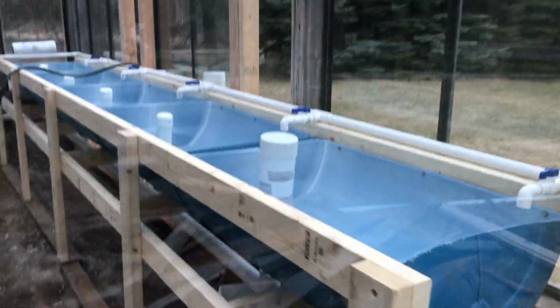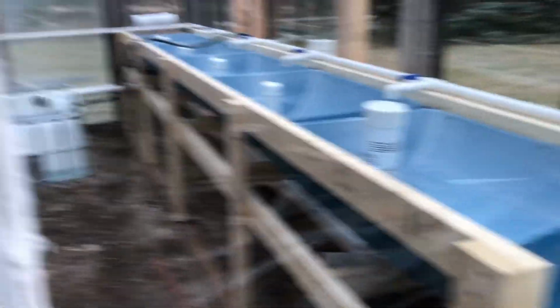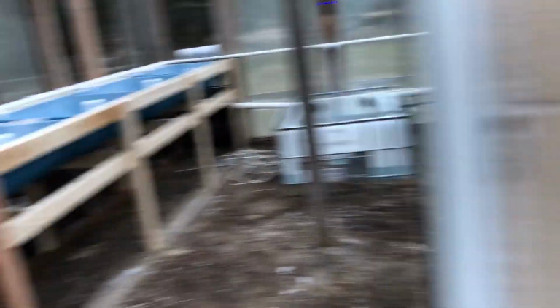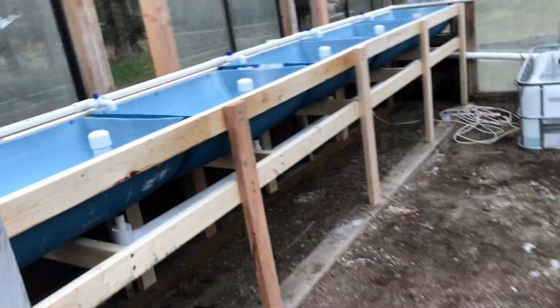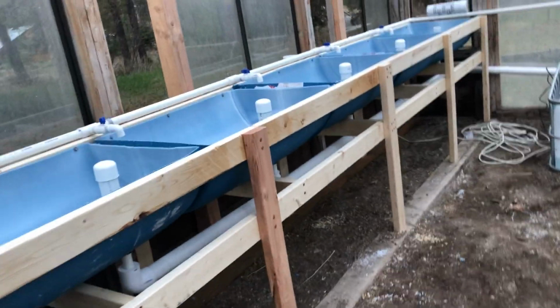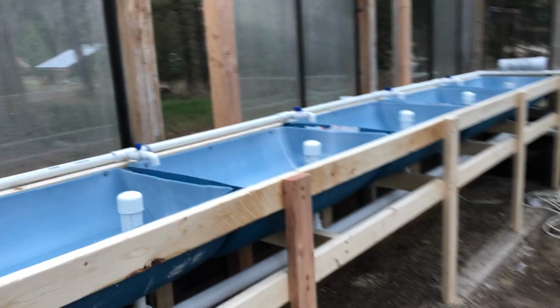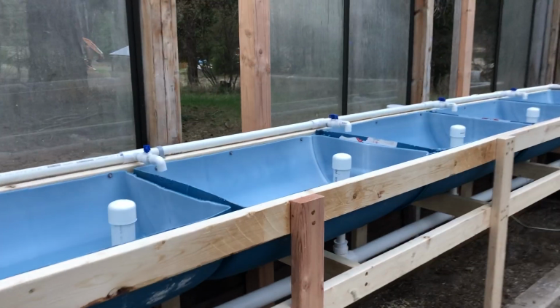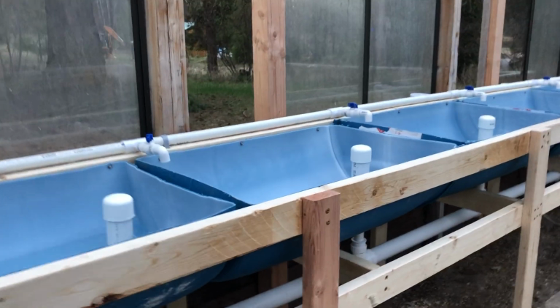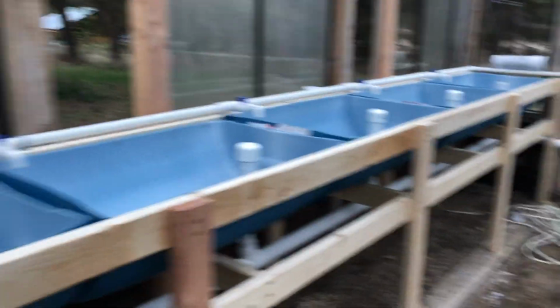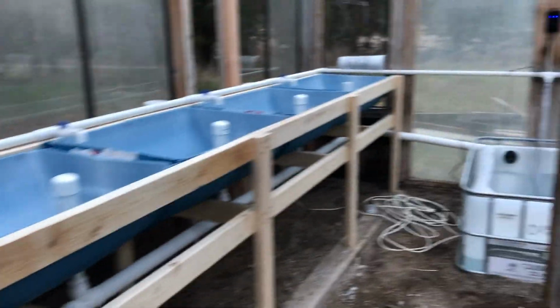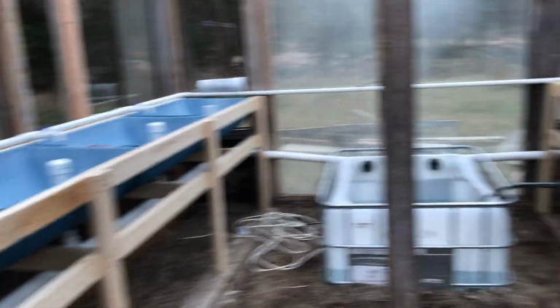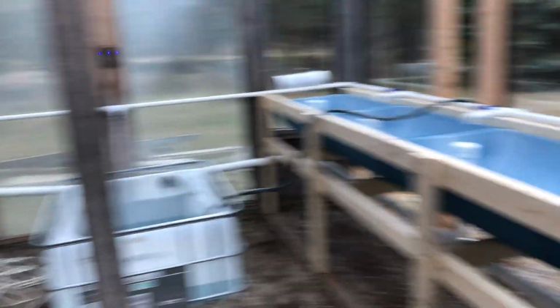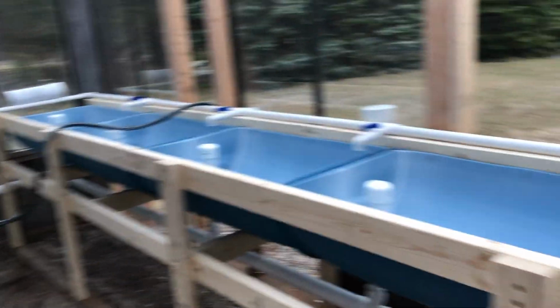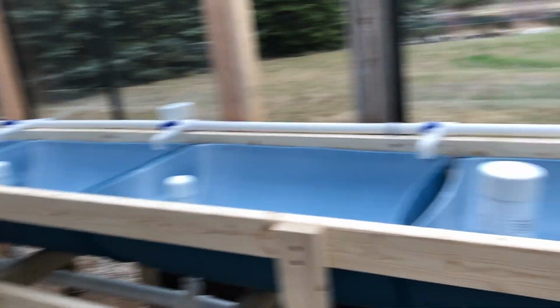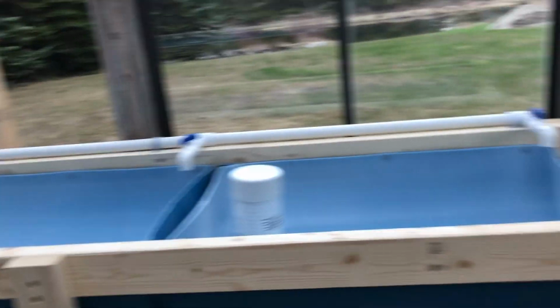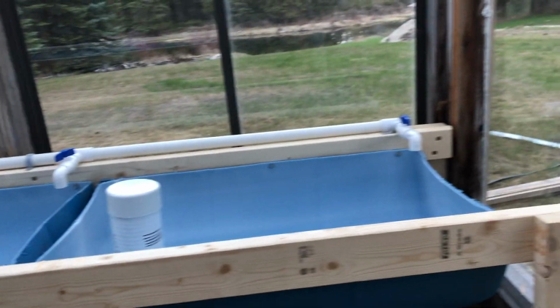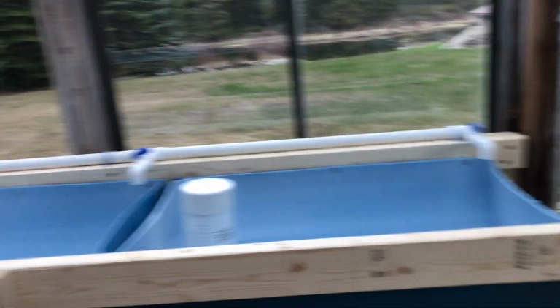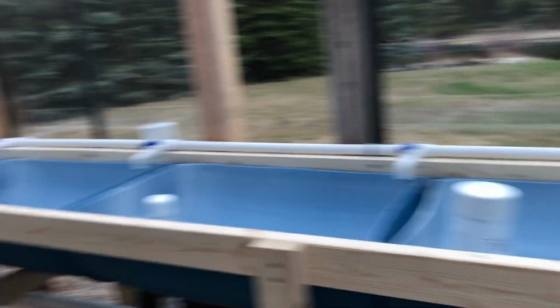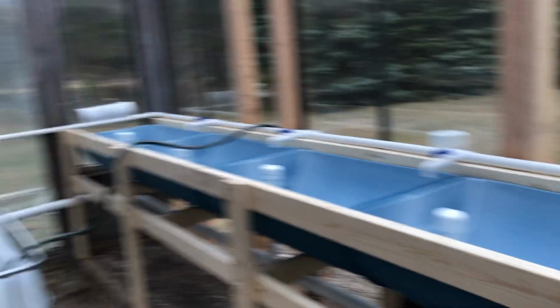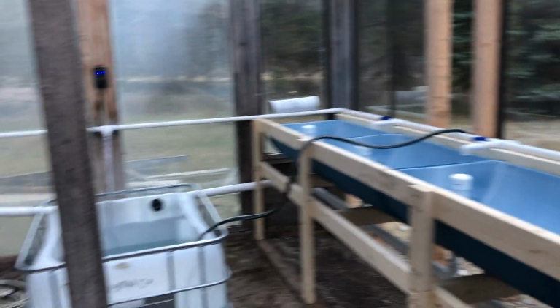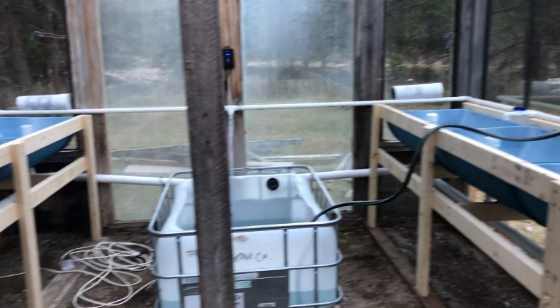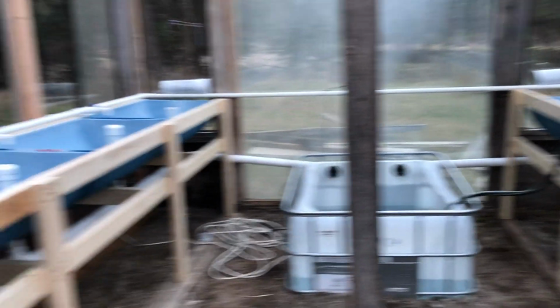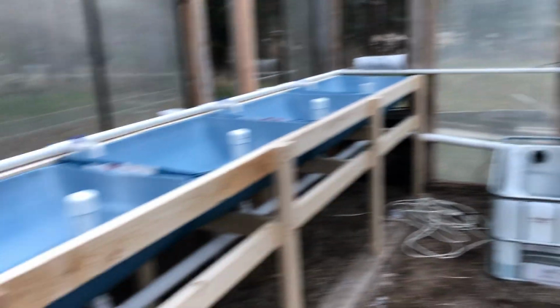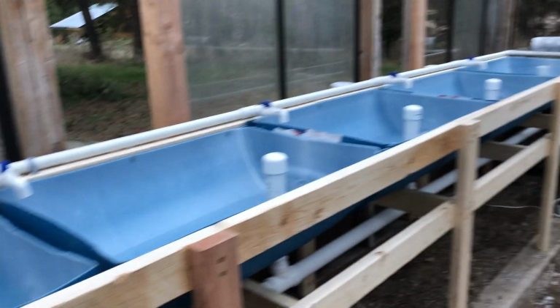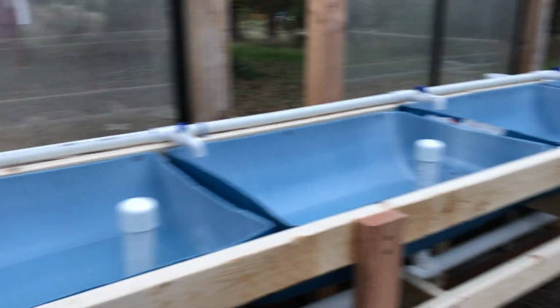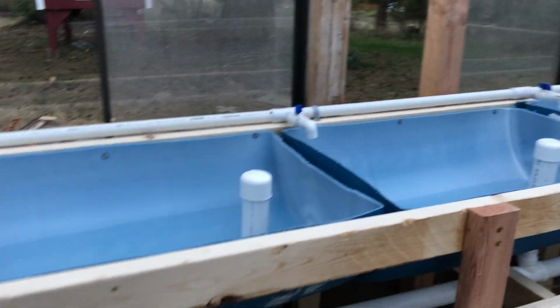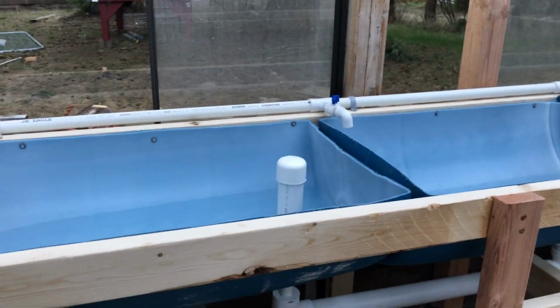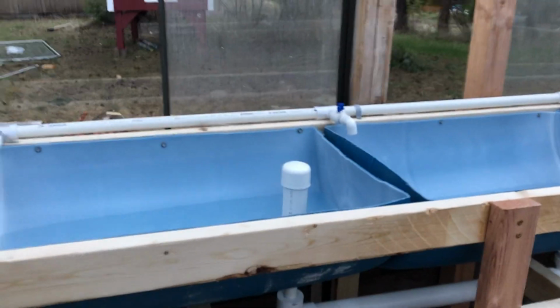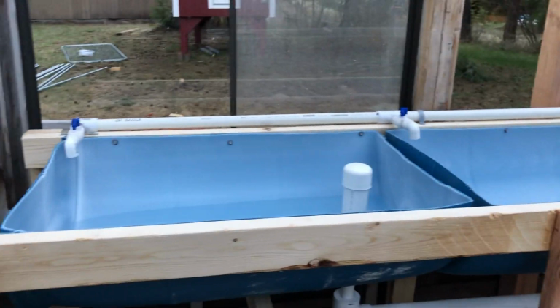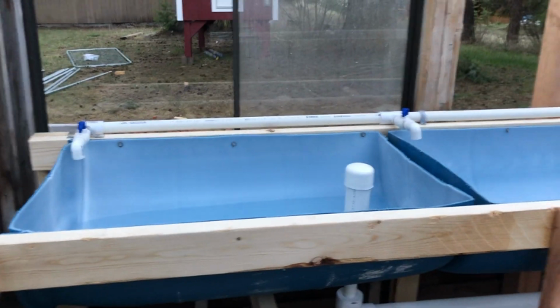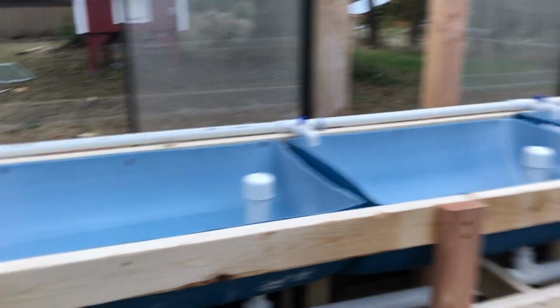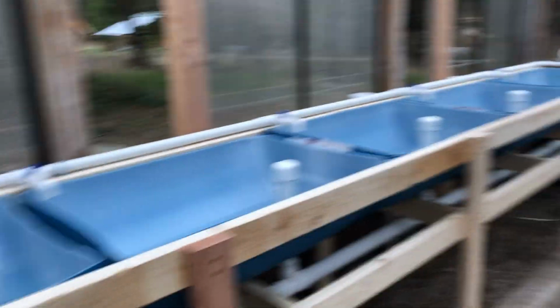For all my saltwater reef friends out there that follow me, I know you're thinking this would make a great frag farm, and I do agree, but we're going to use this as an aquaponic system to feed the plants and the vegetables that we'll grow in here.